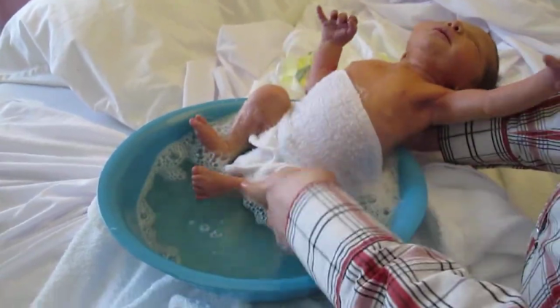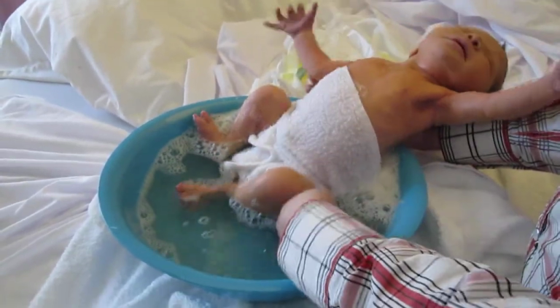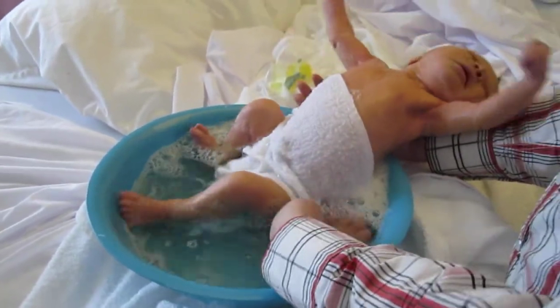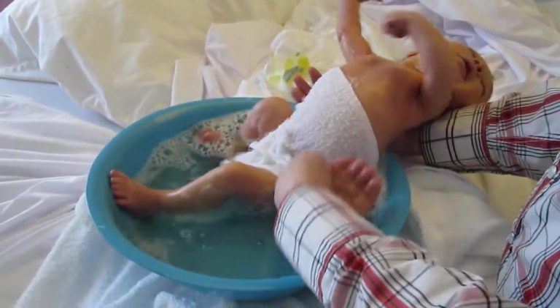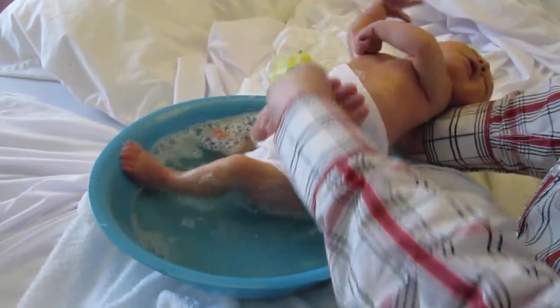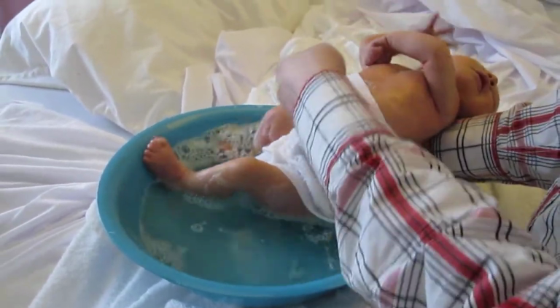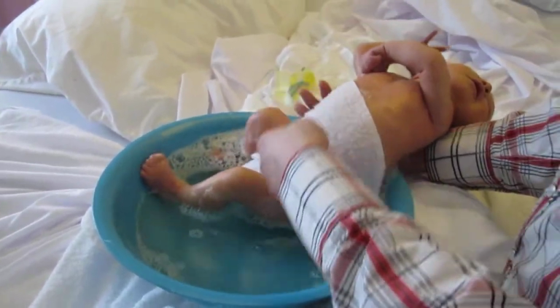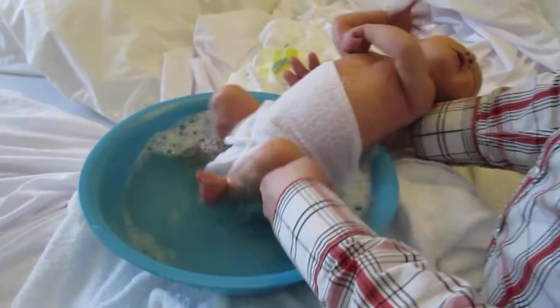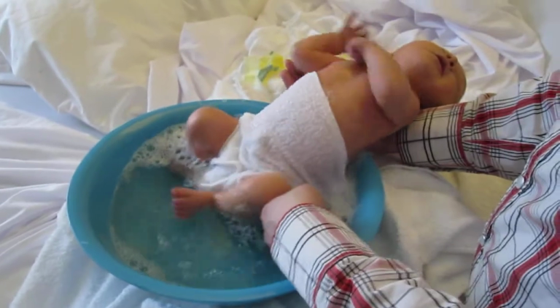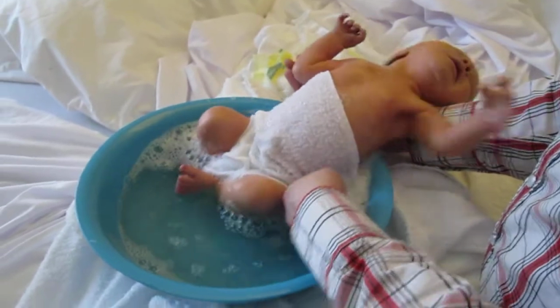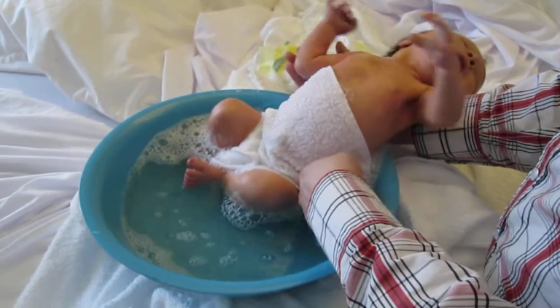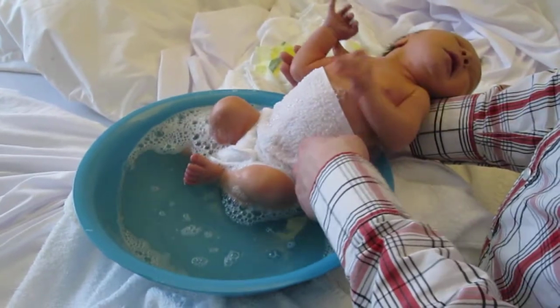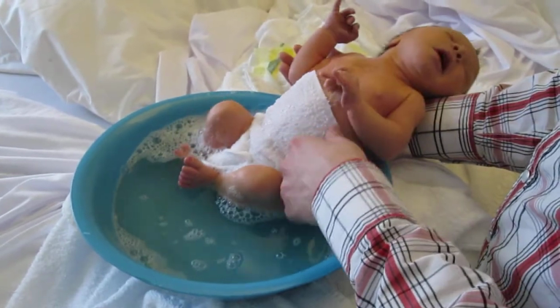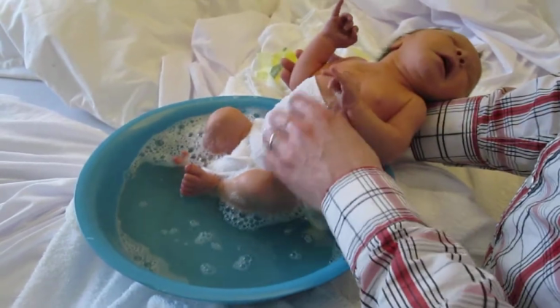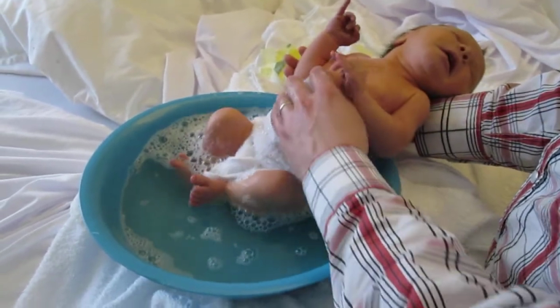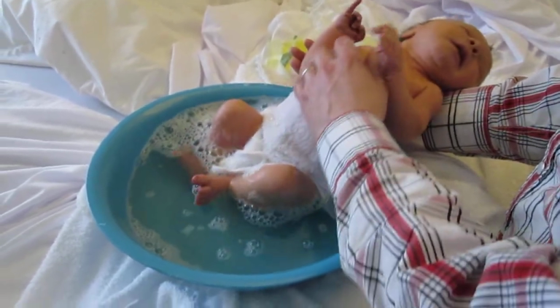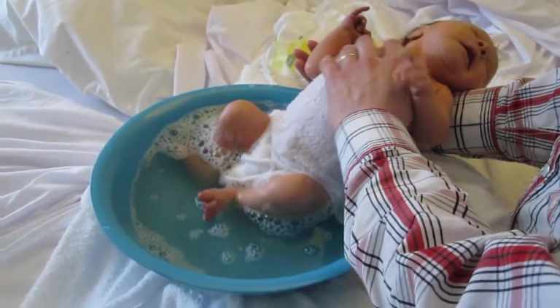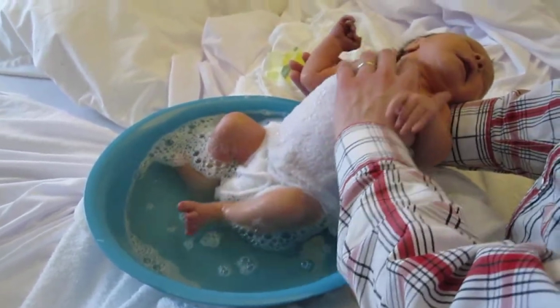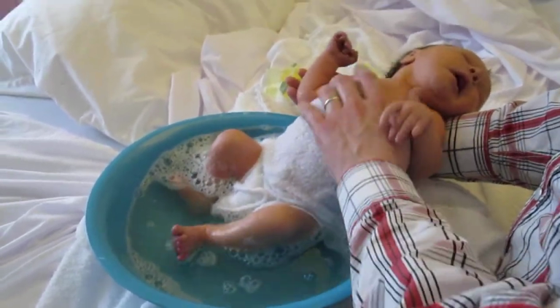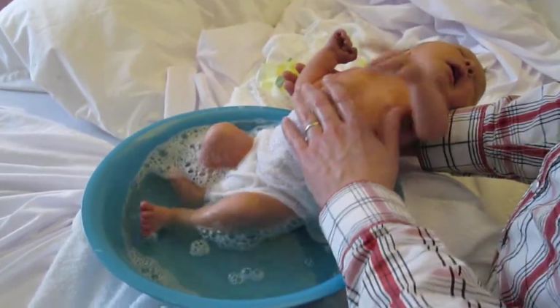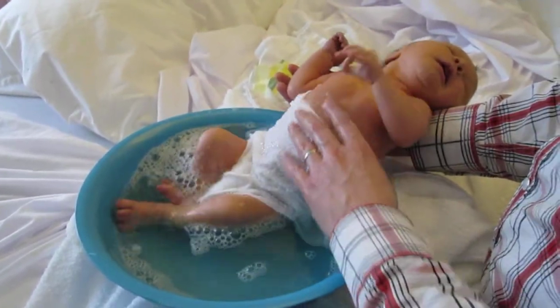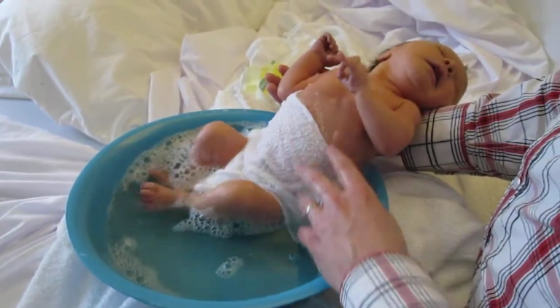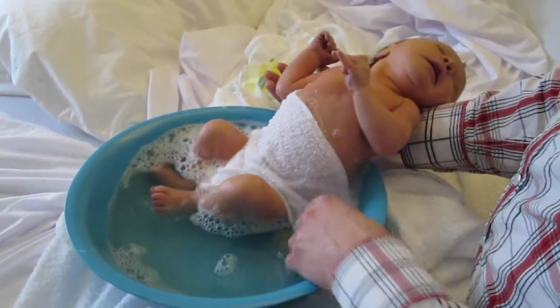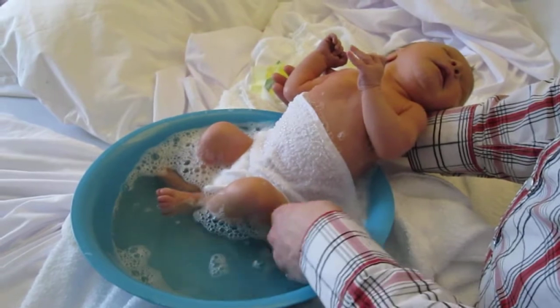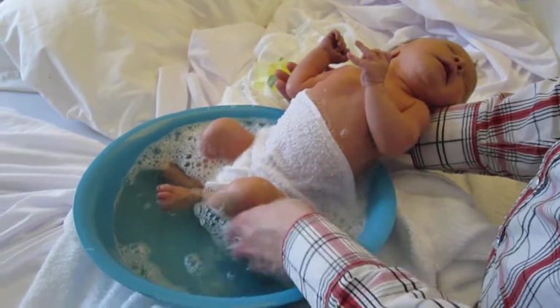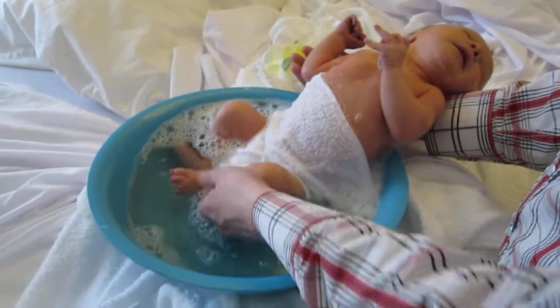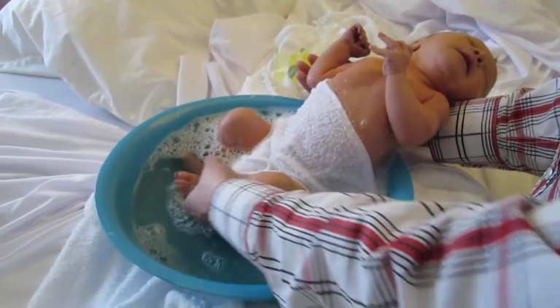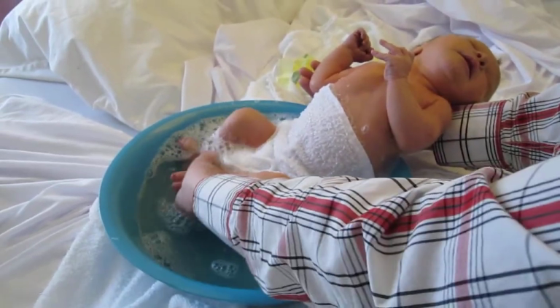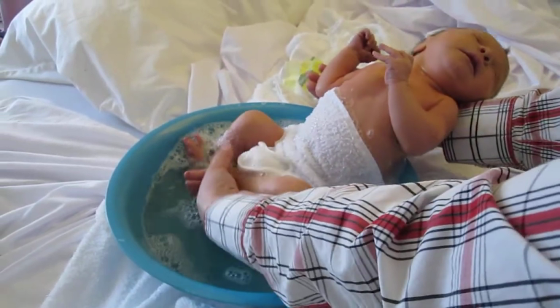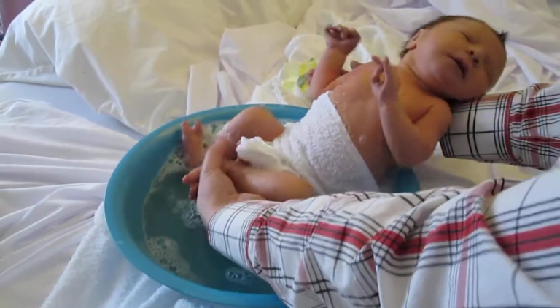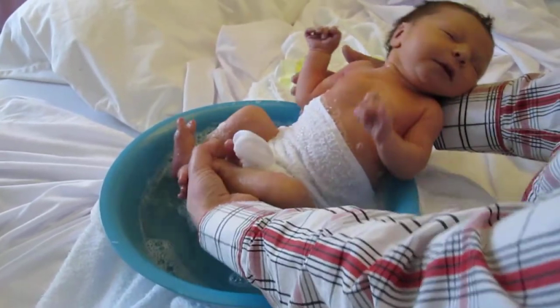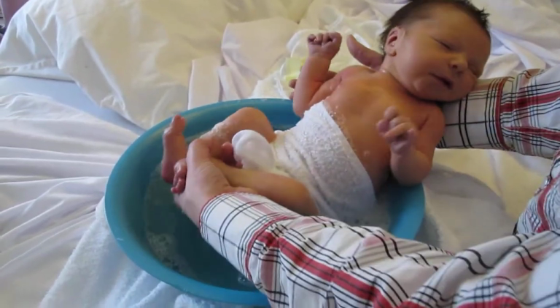And he's waking up. Now he's animated now. He's probably getting a little cold on the top part. Look at those little pecks. It's so funny how he's arched right back. Let's get him a bit more submerged.